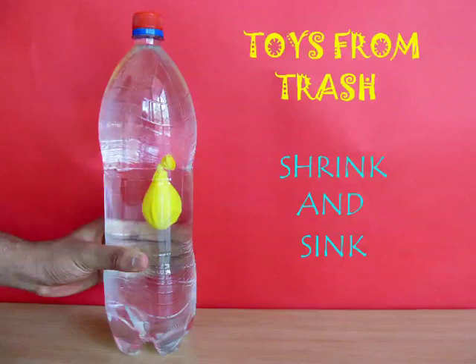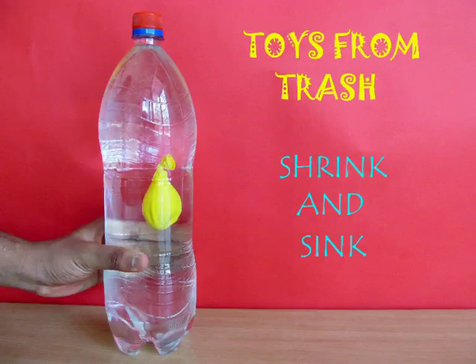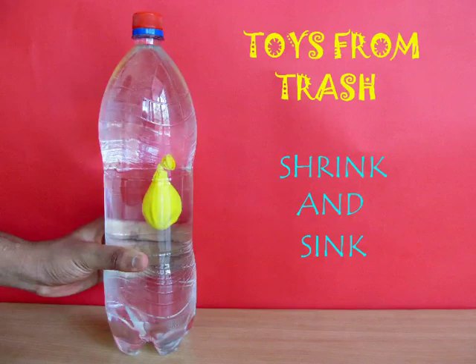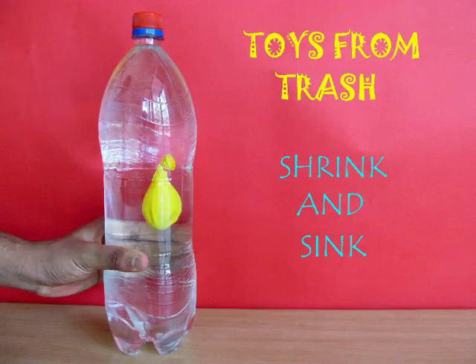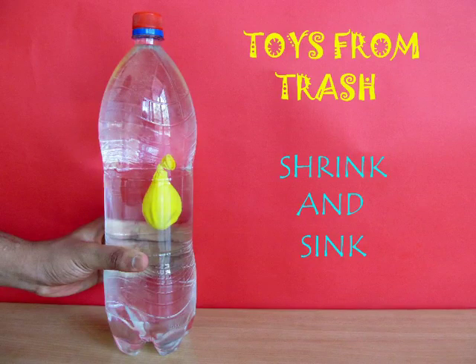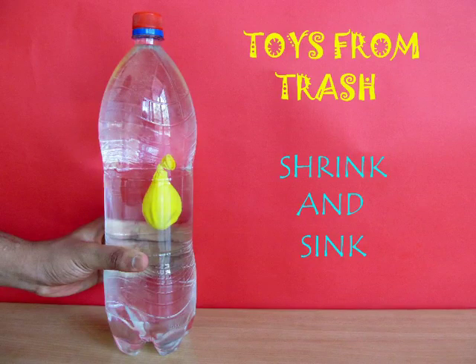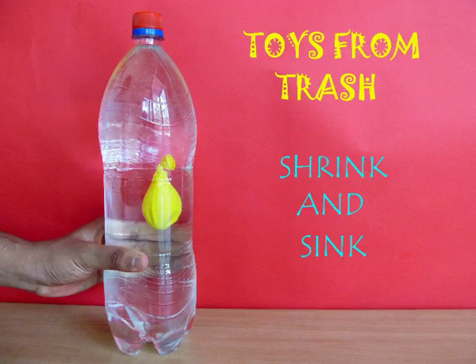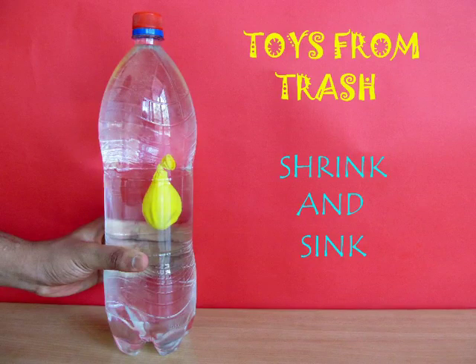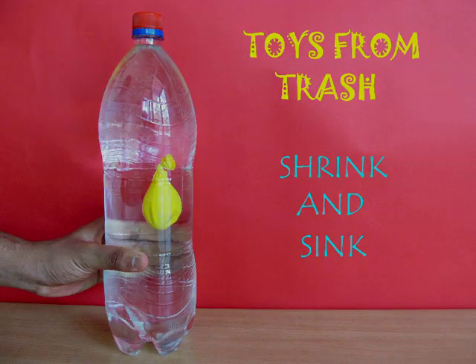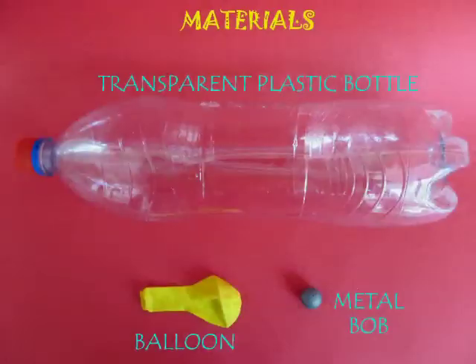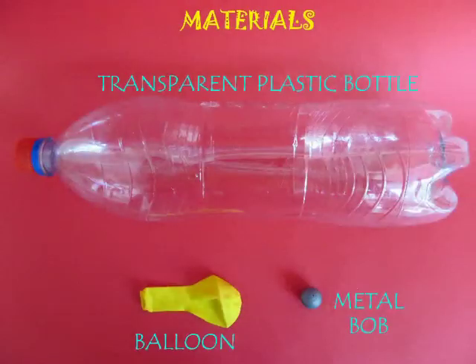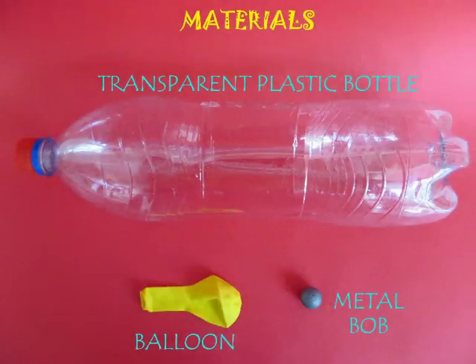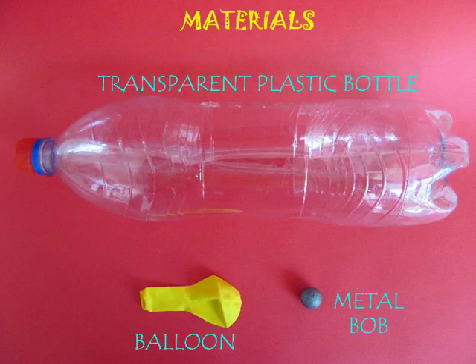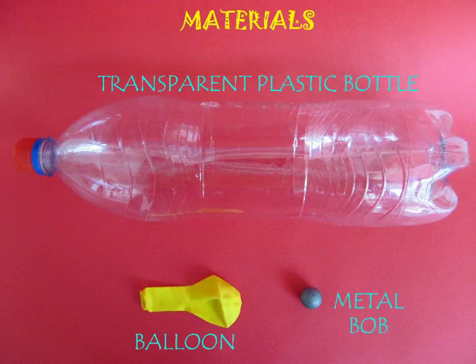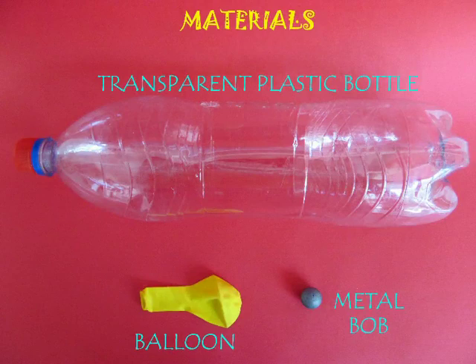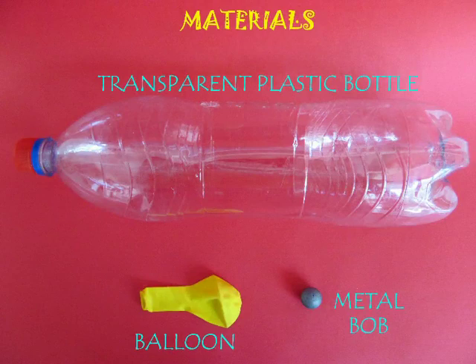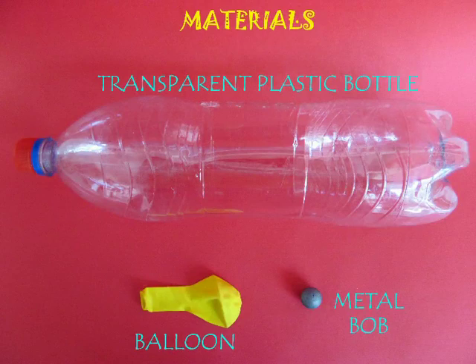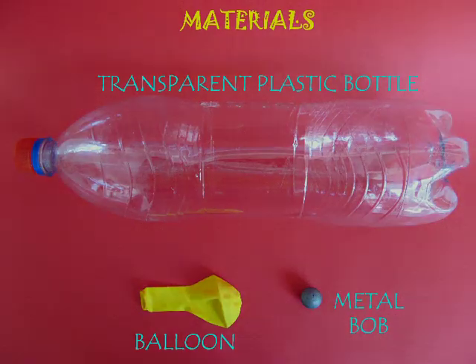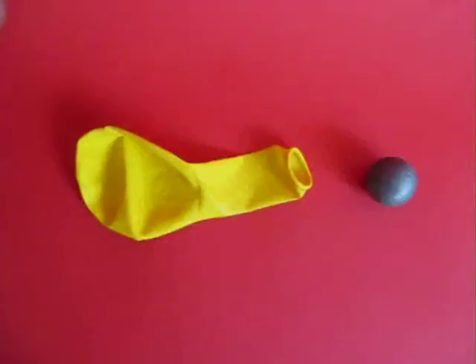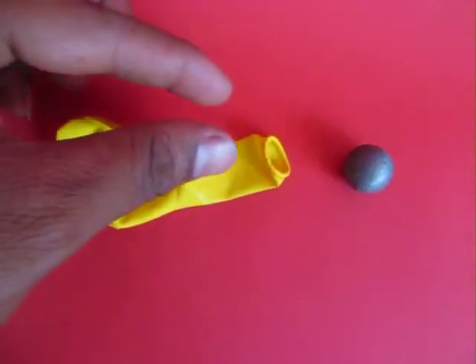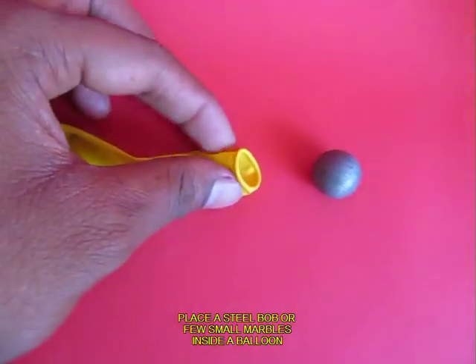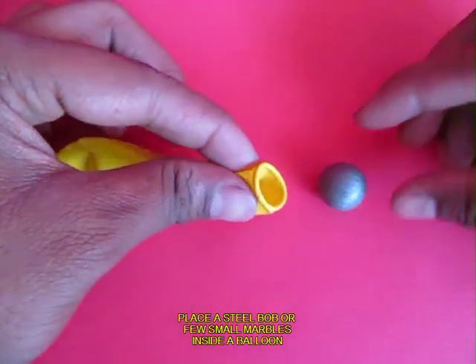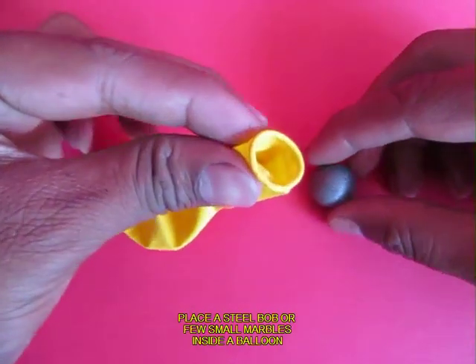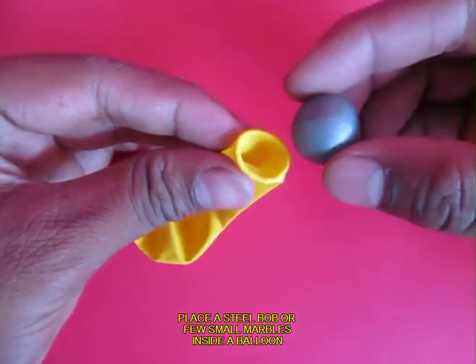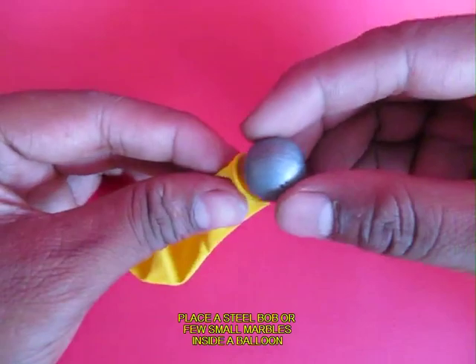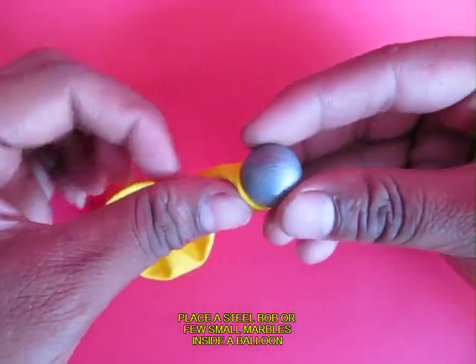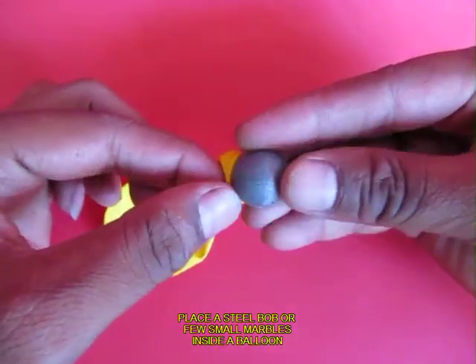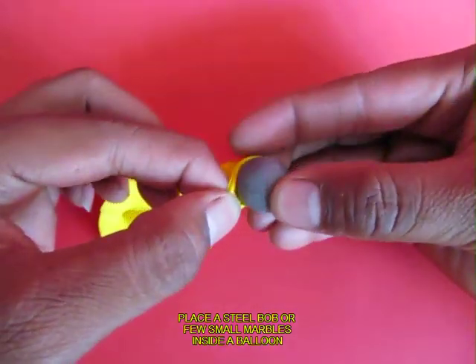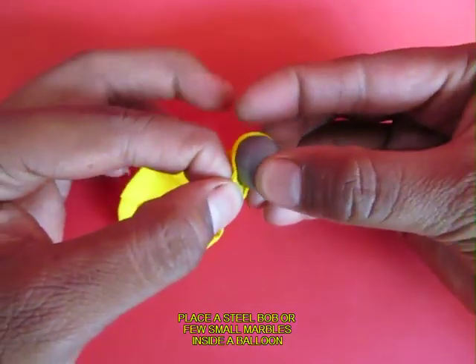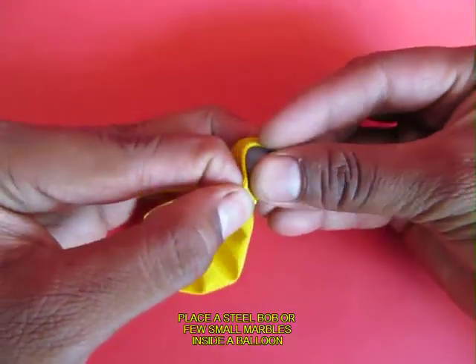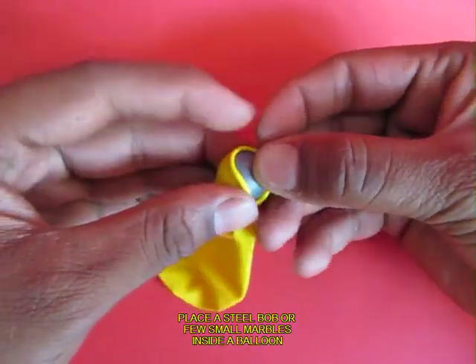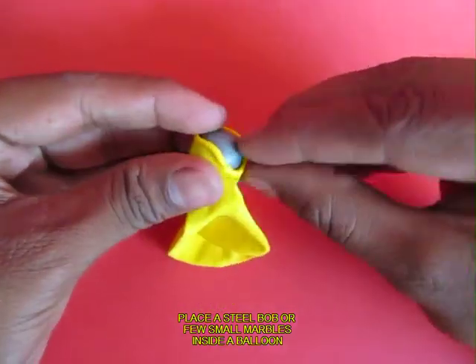This is an unusual Cartesian diver in which you don't use a dropper. You just need a big bottle, a balloon, and a metal ball. You can also use cycle ball bearings or small marbles.